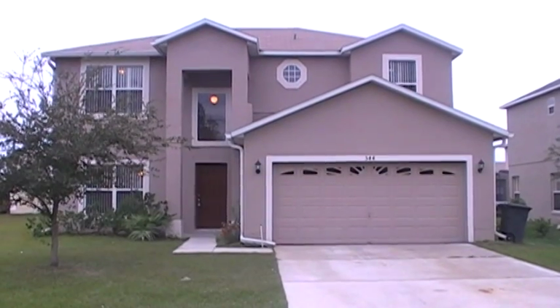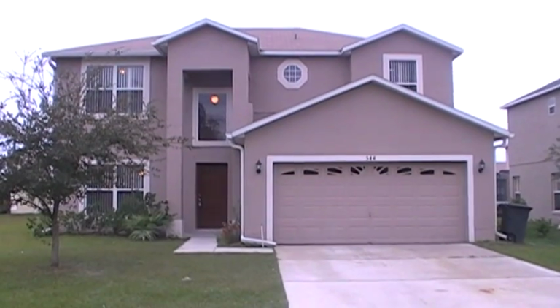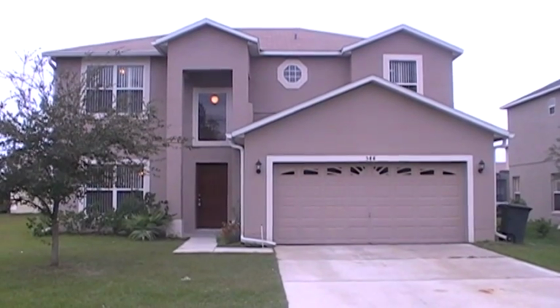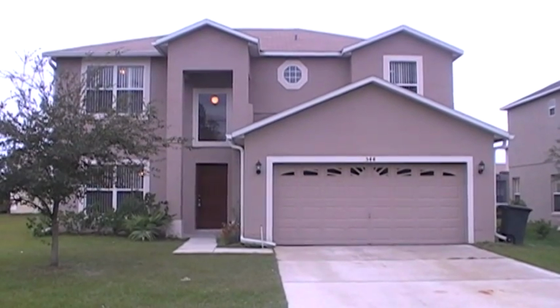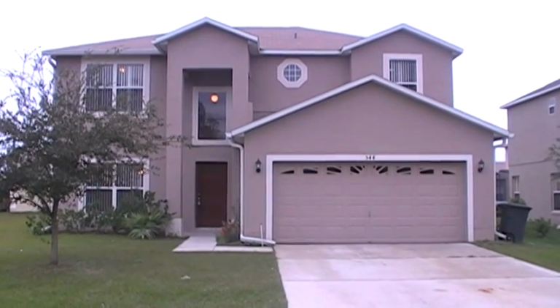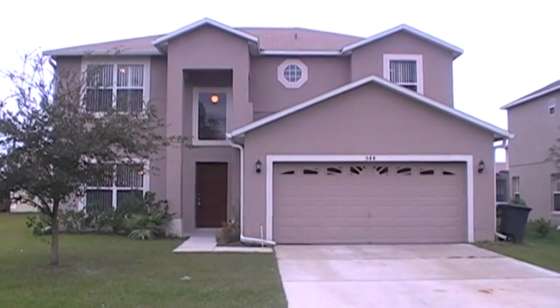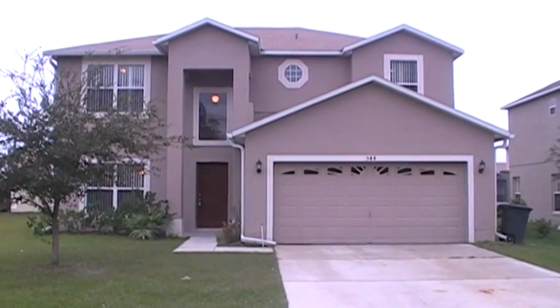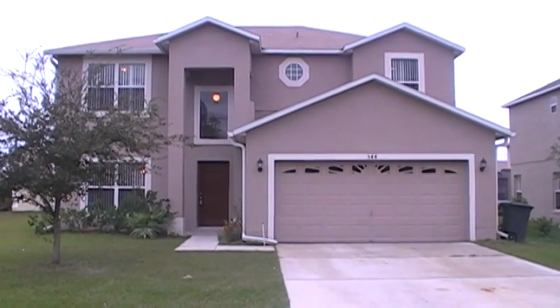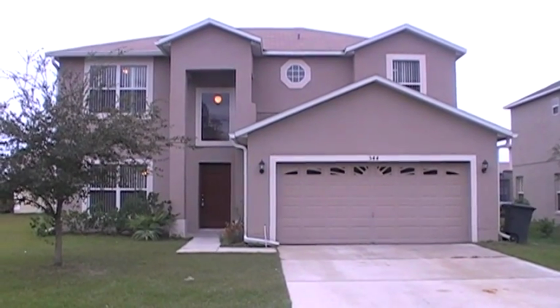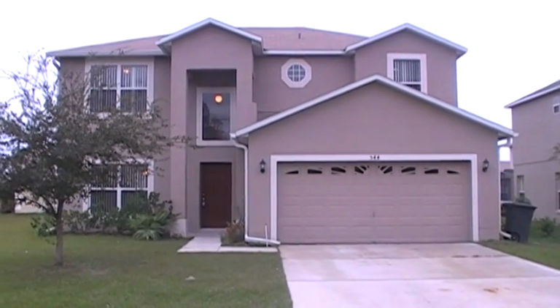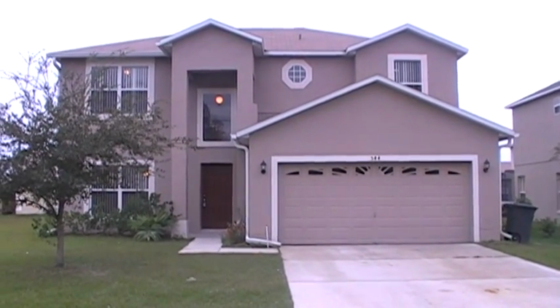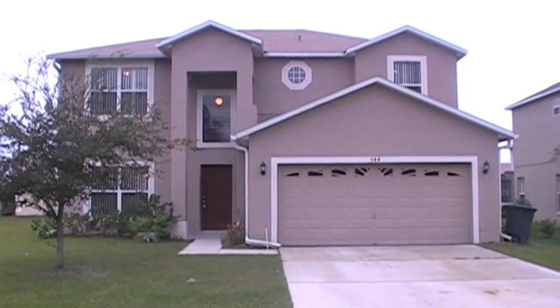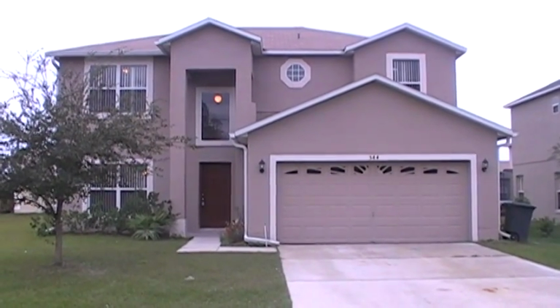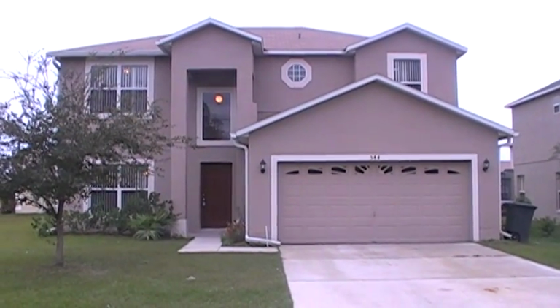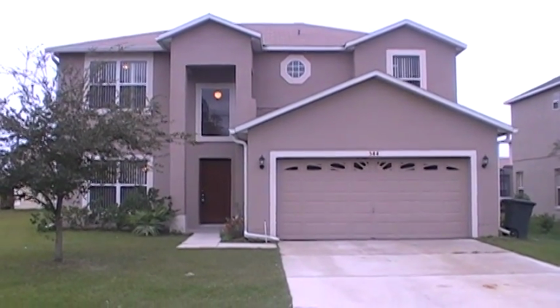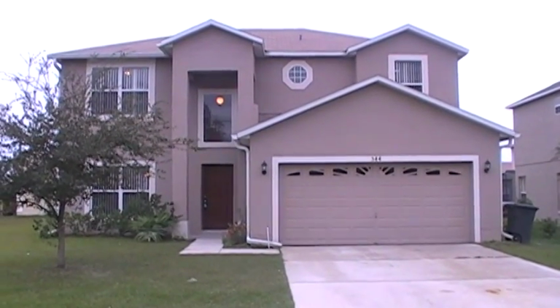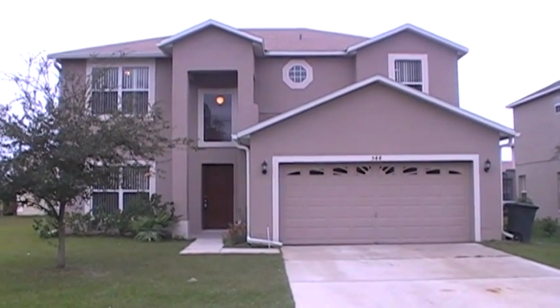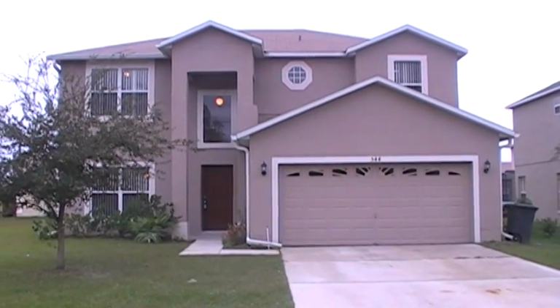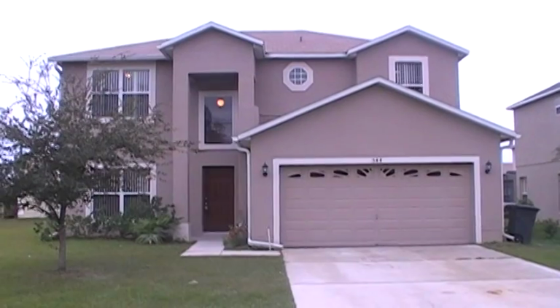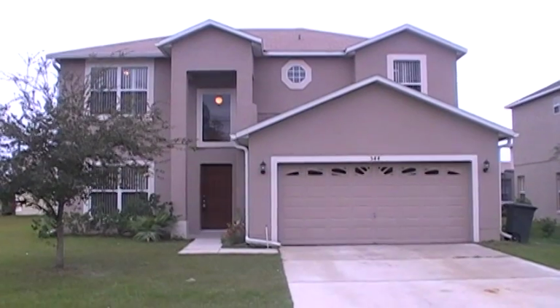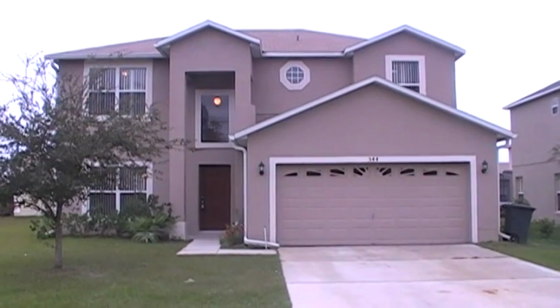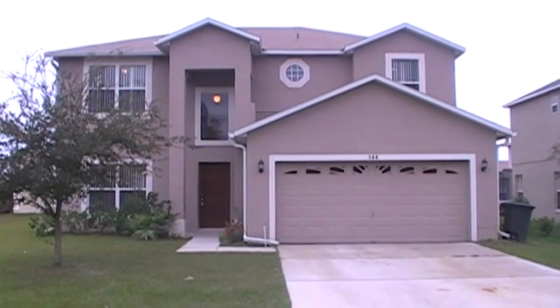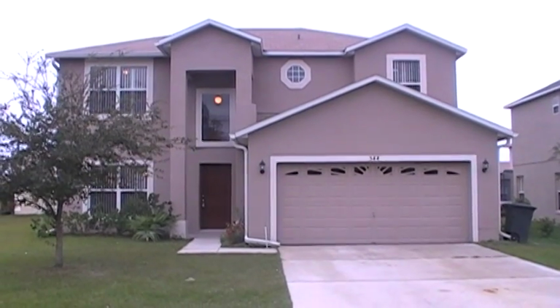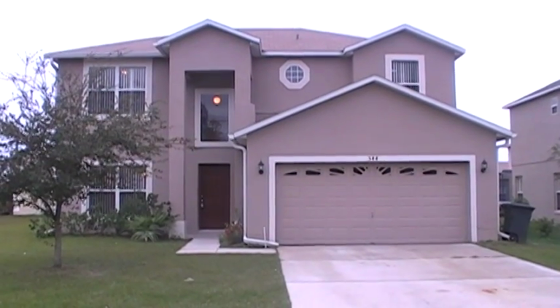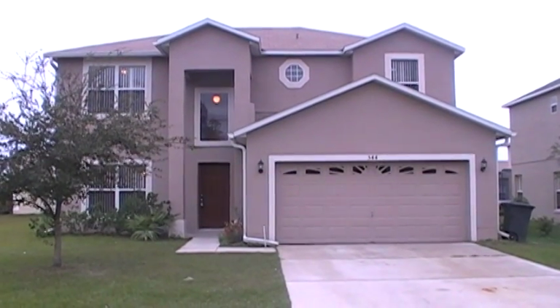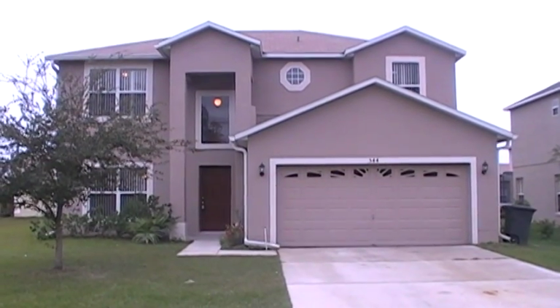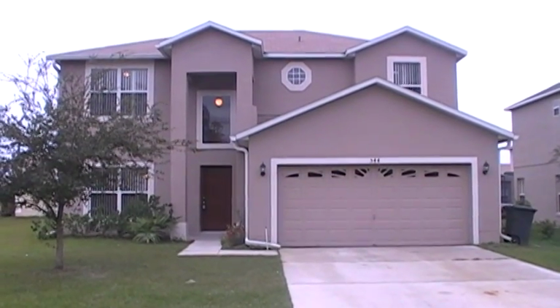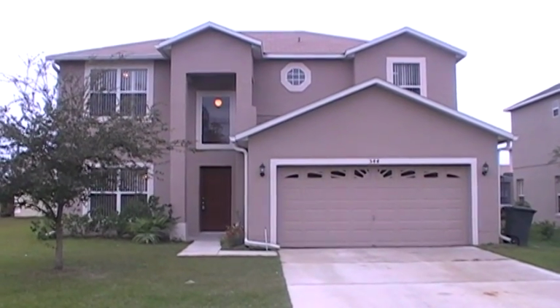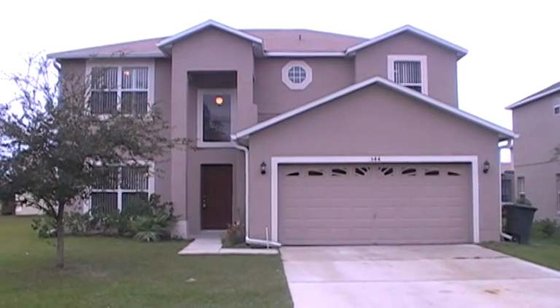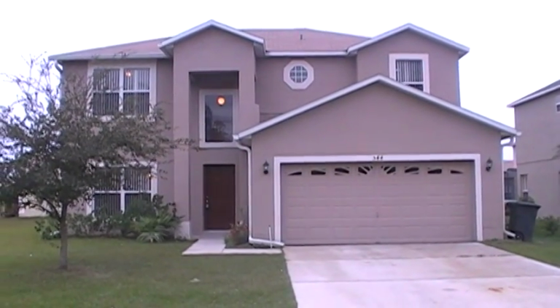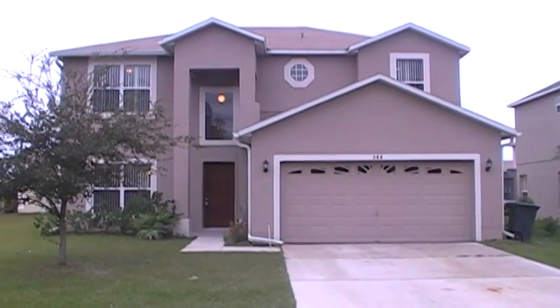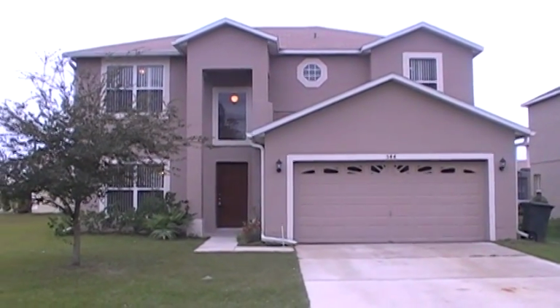This is a four bedroom, two and a half bath, two story home with a two car garage, and it's approximately 2,162 square feet.